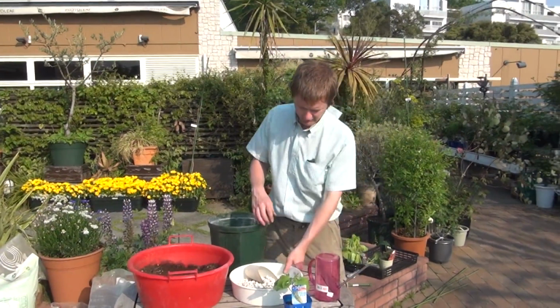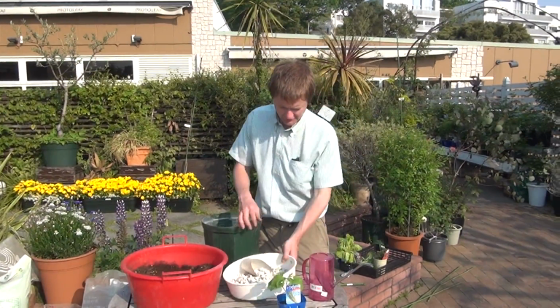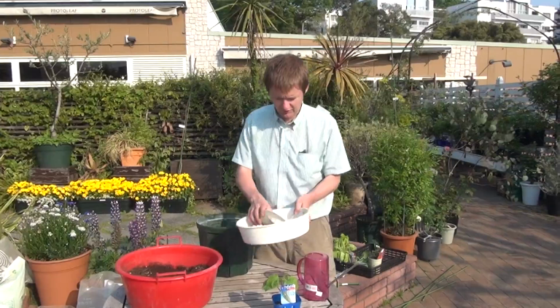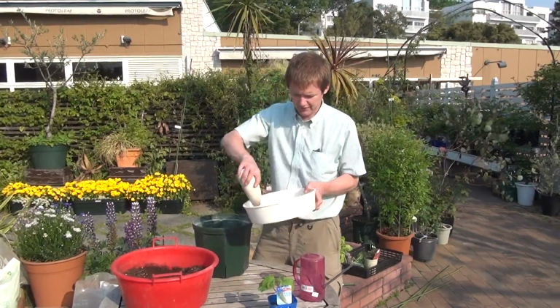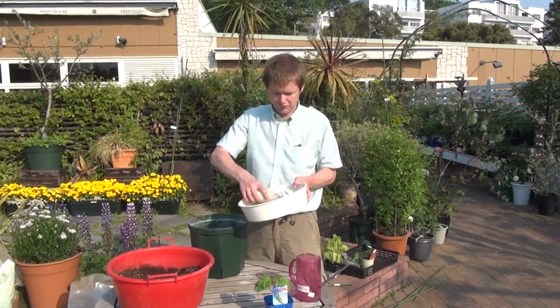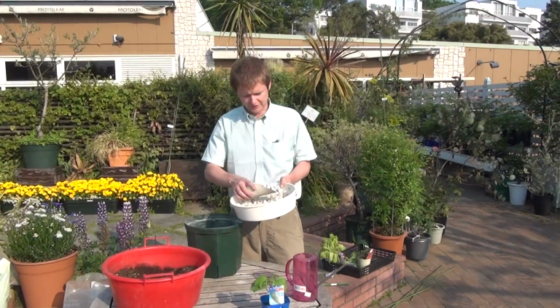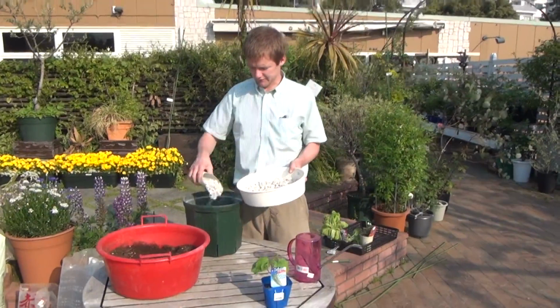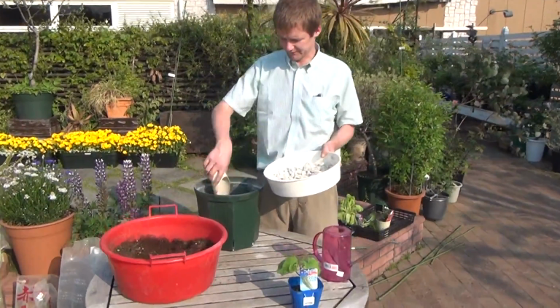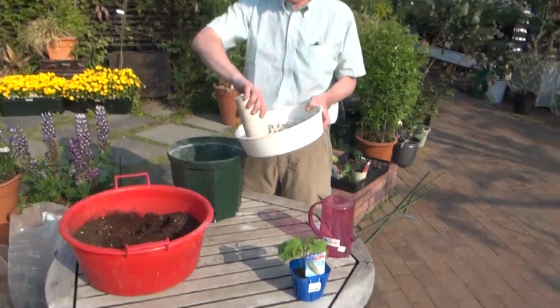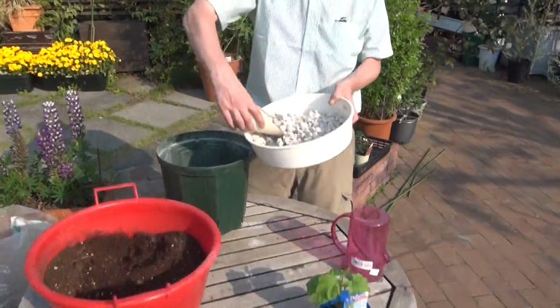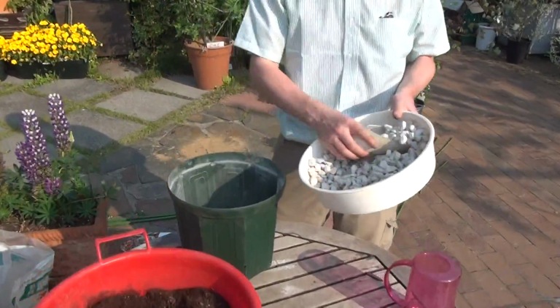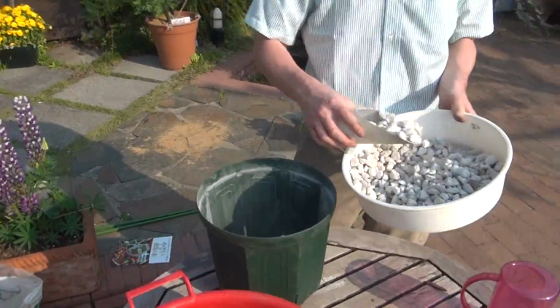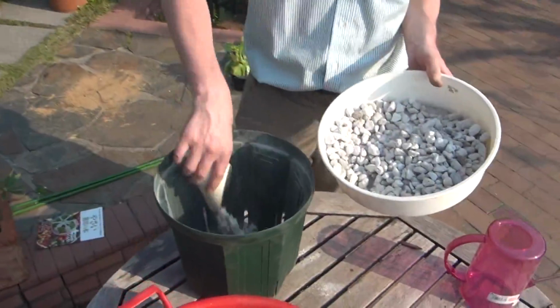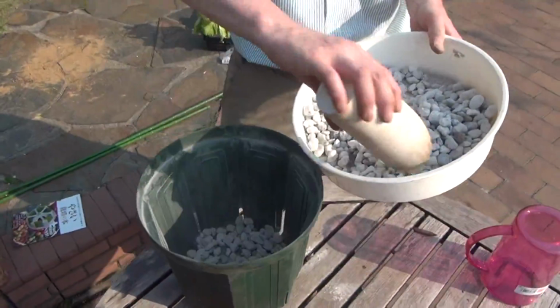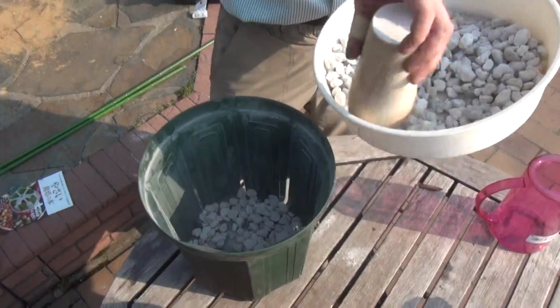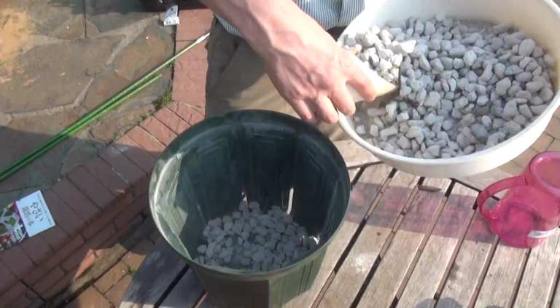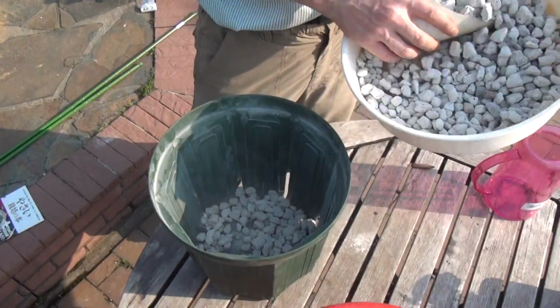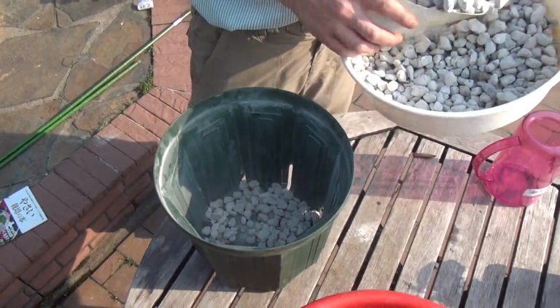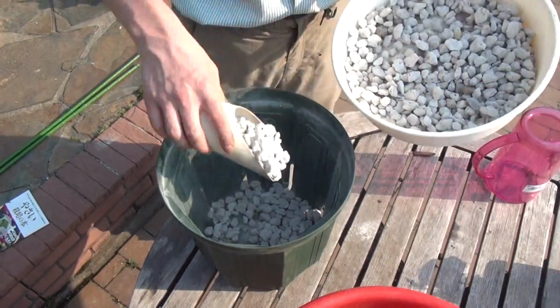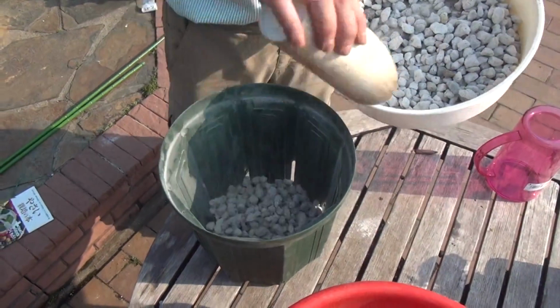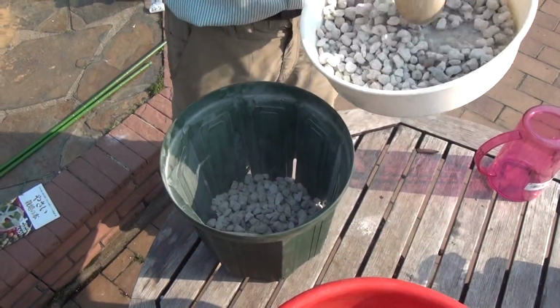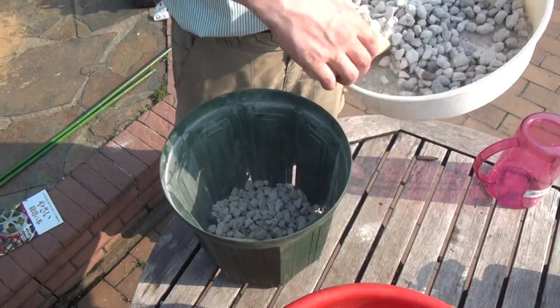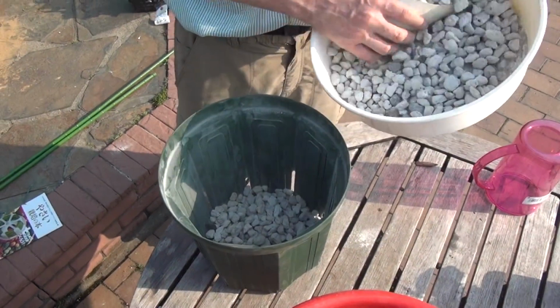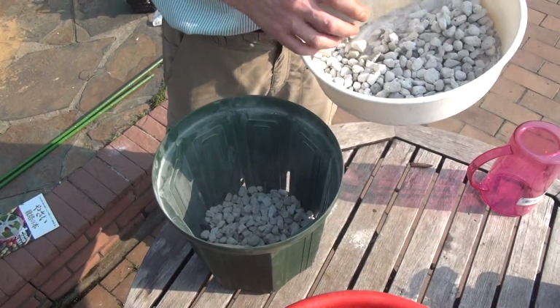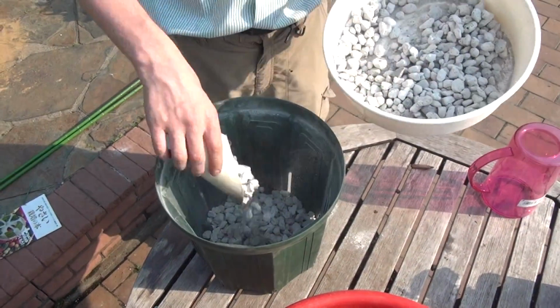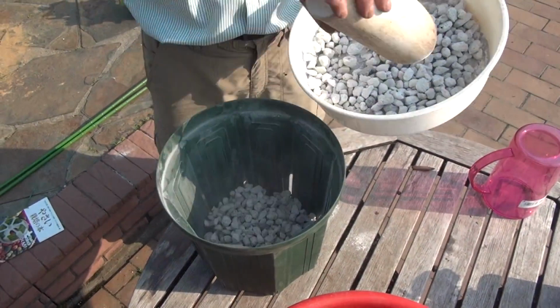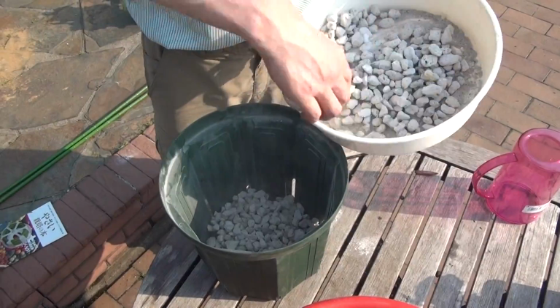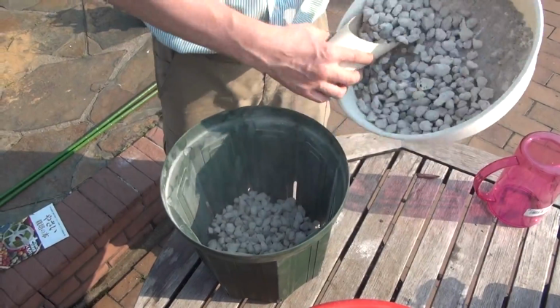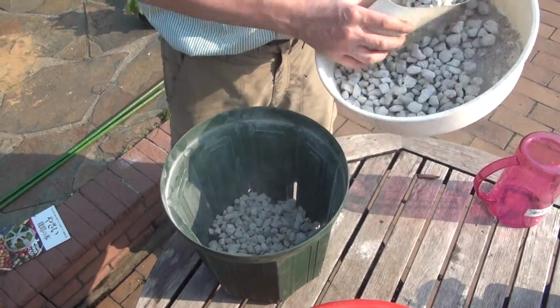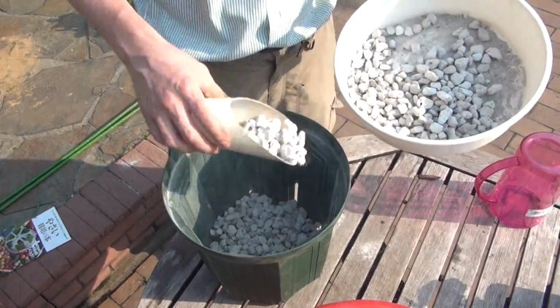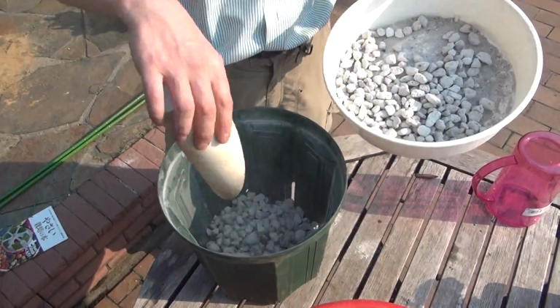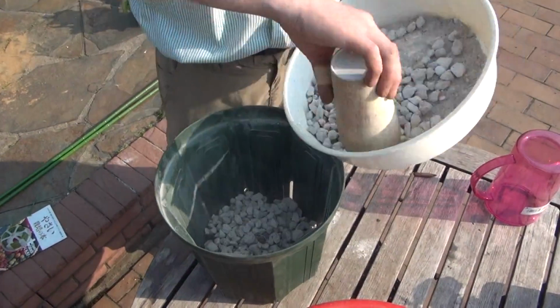First thing we'll do is put stones in the bottom of the pot. This helps with drainage. Fill up about an inch or two.